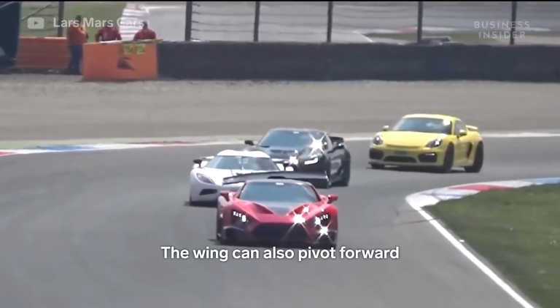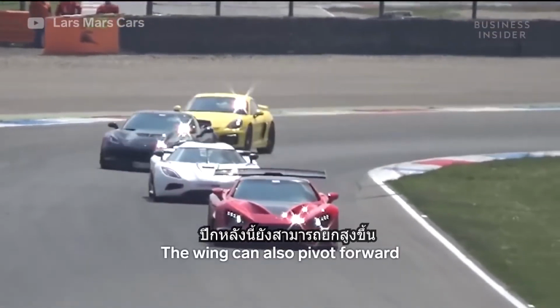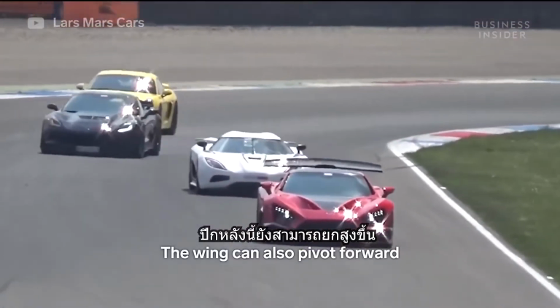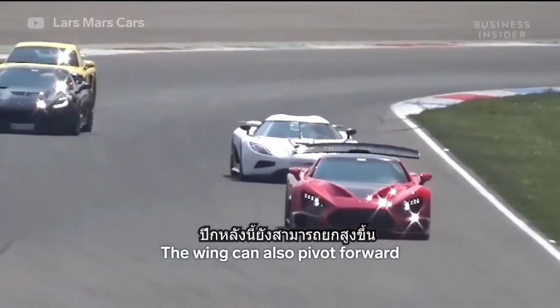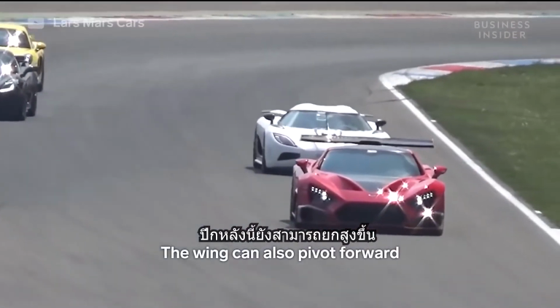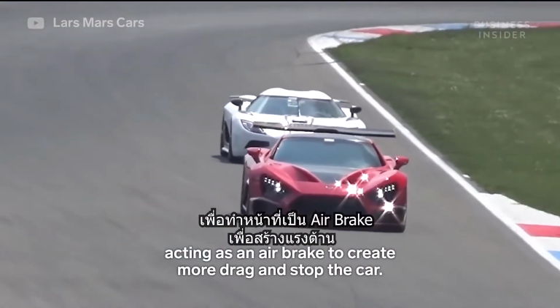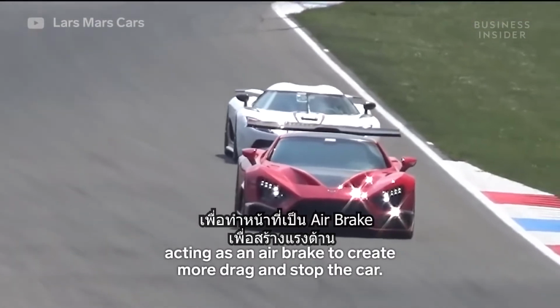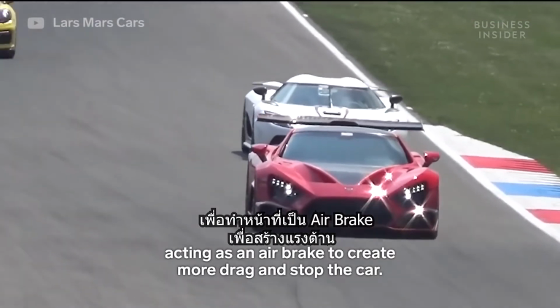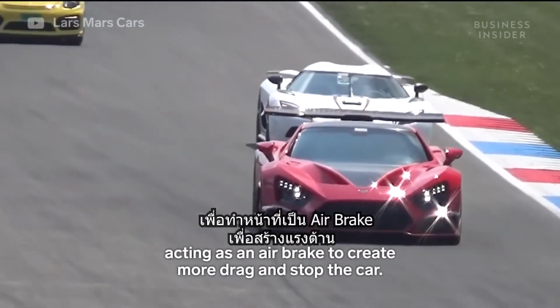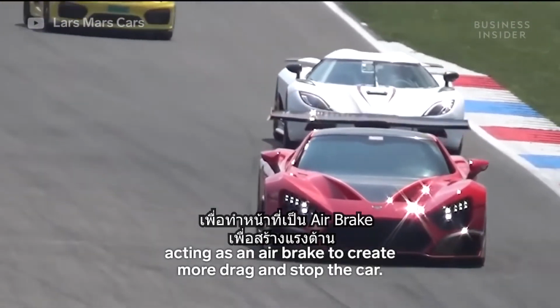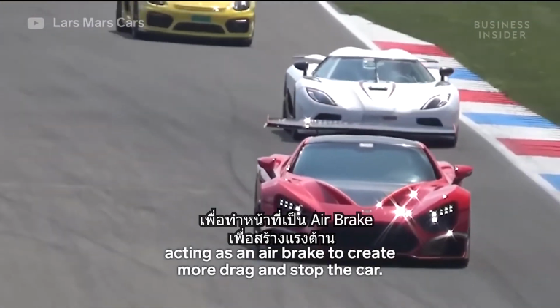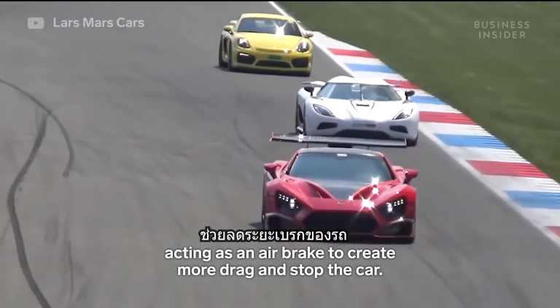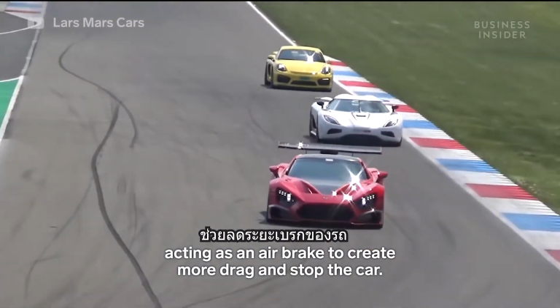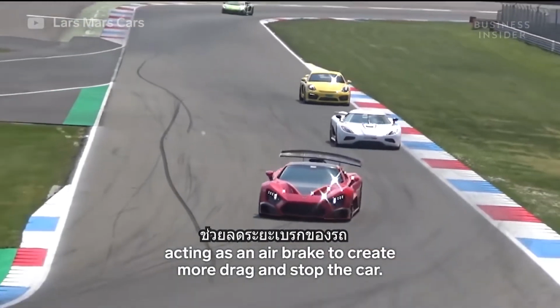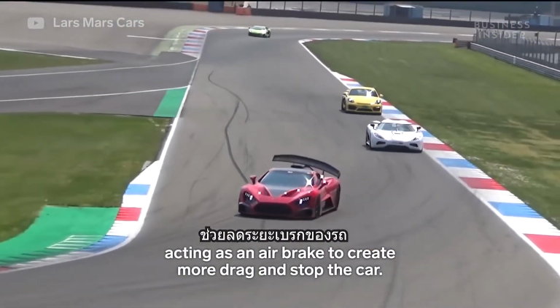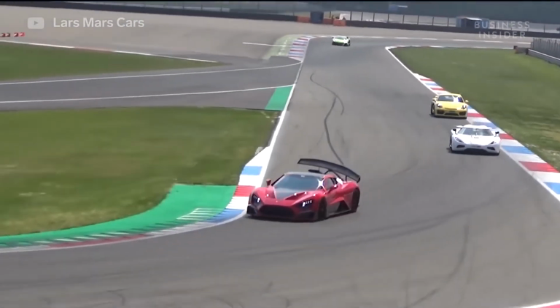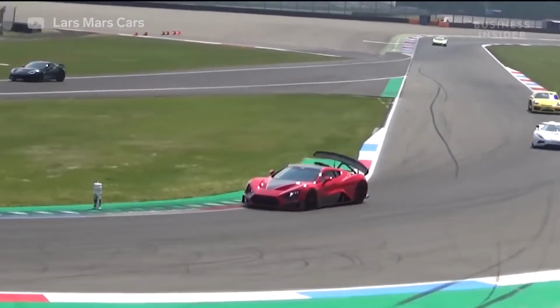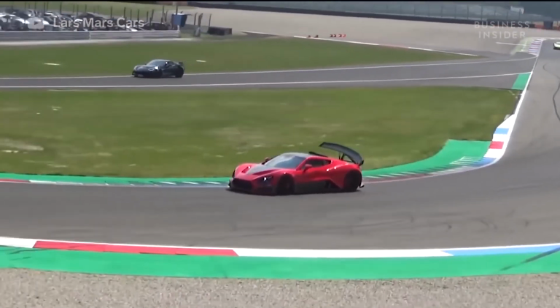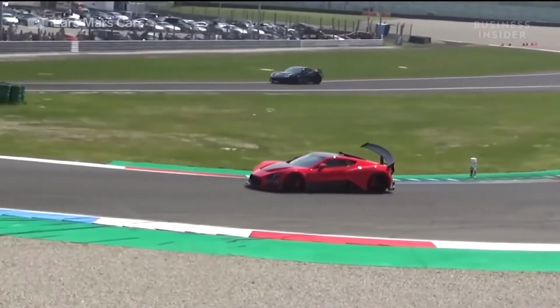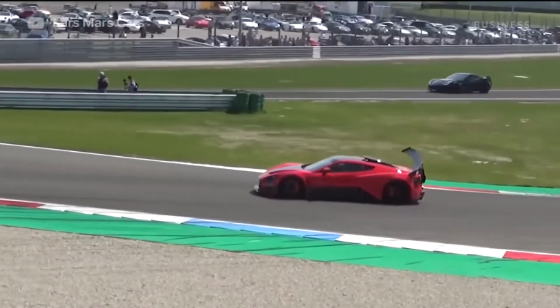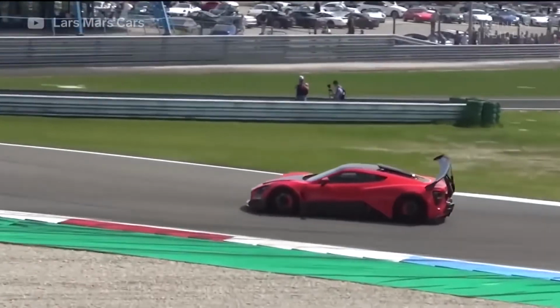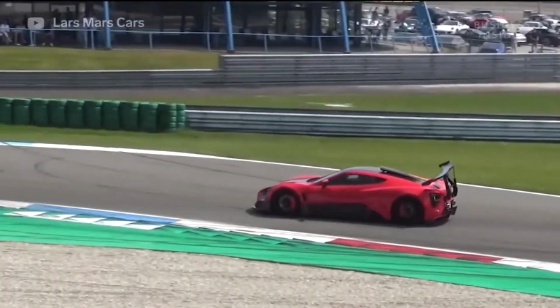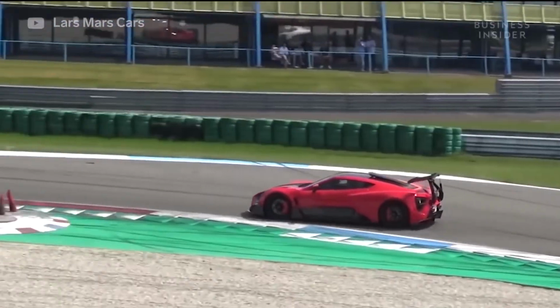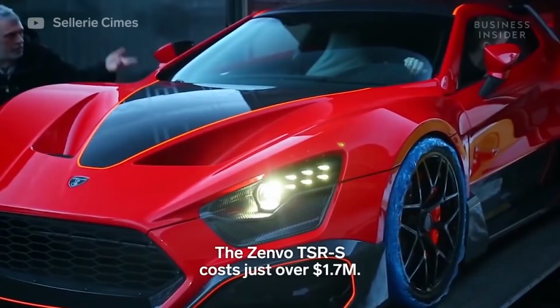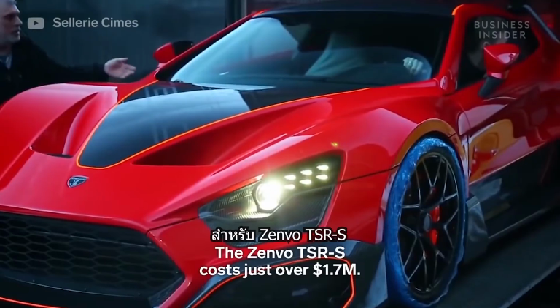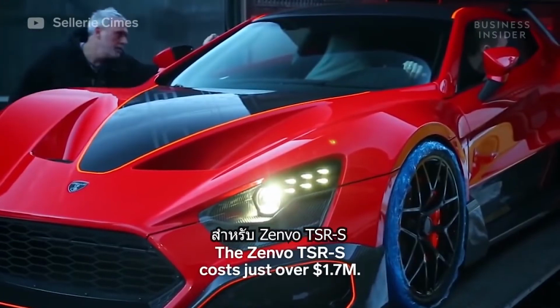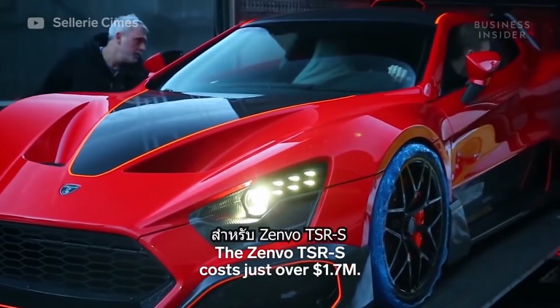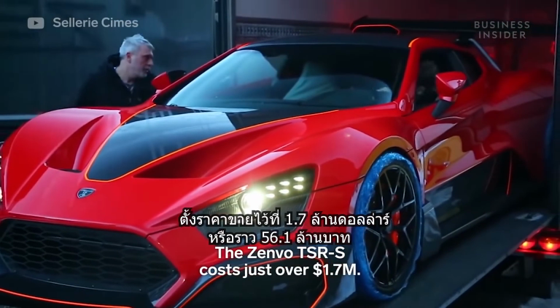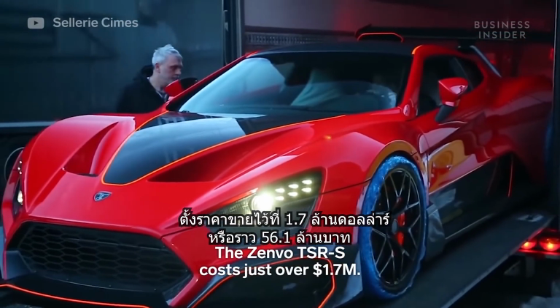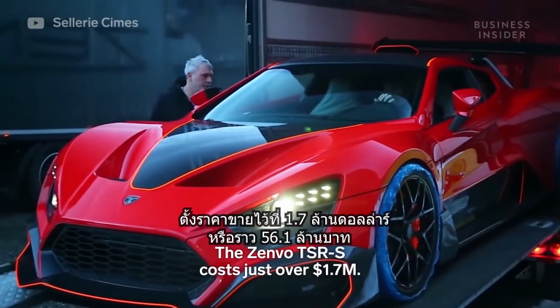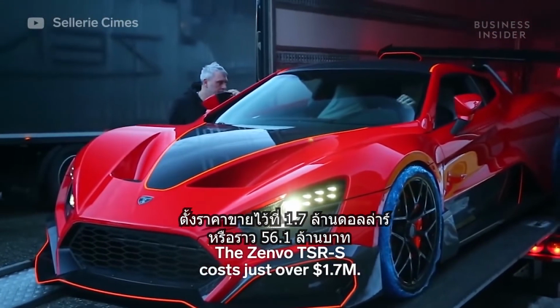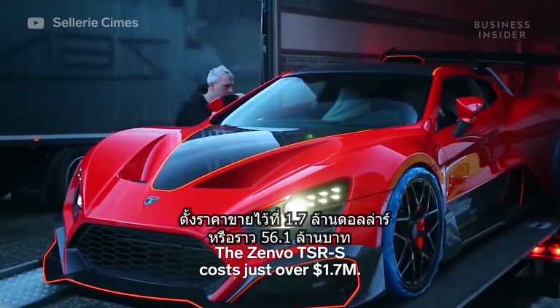The wing can also pivot forward, acting as an air brake to create more drag and stop the car. The Zenvo TSRS costs just over $1.7 million.